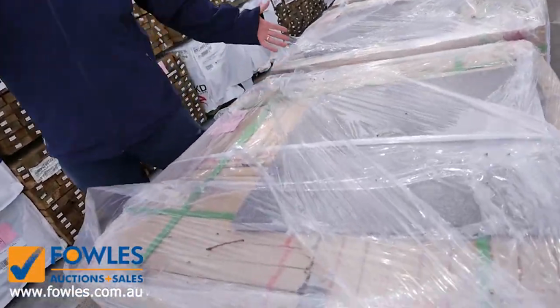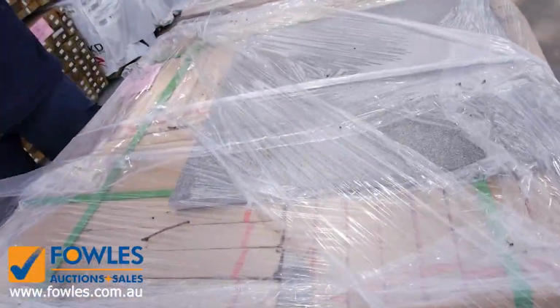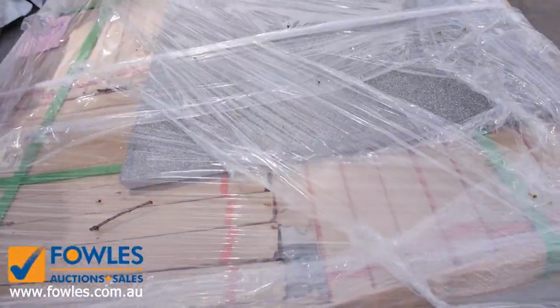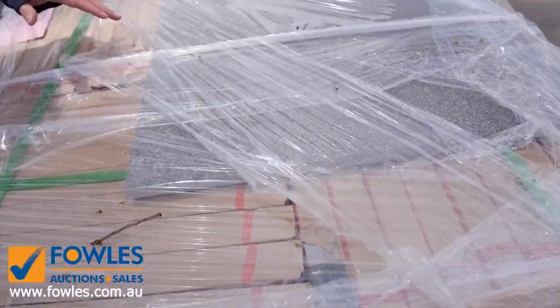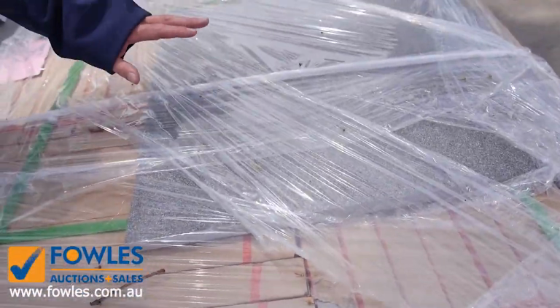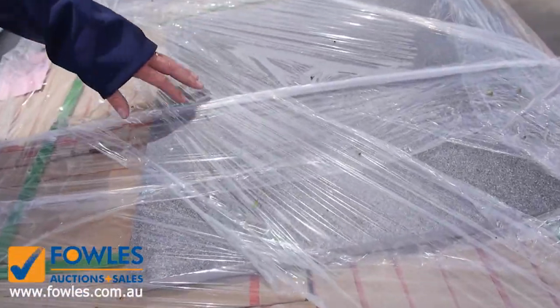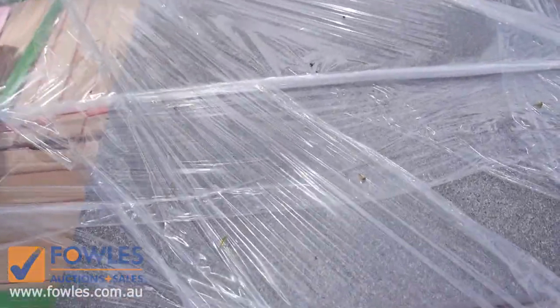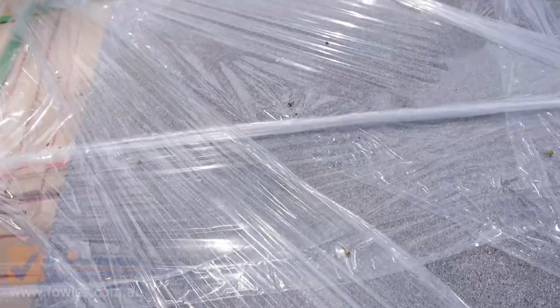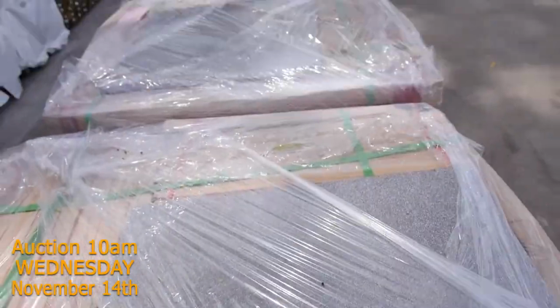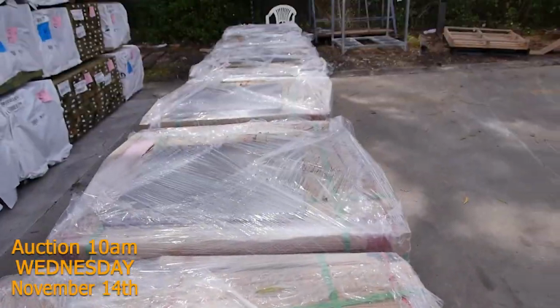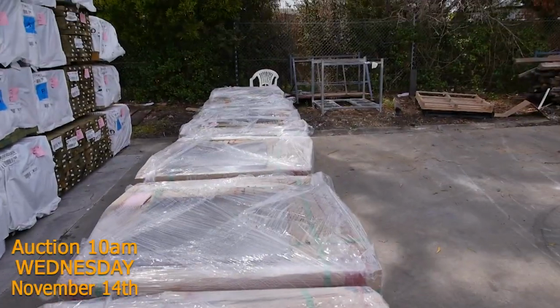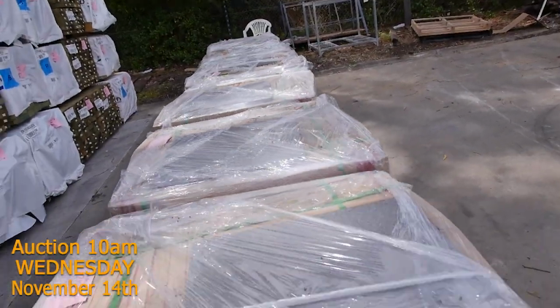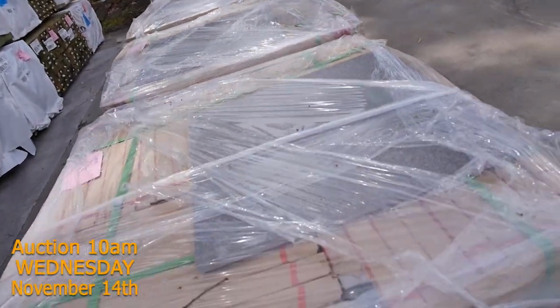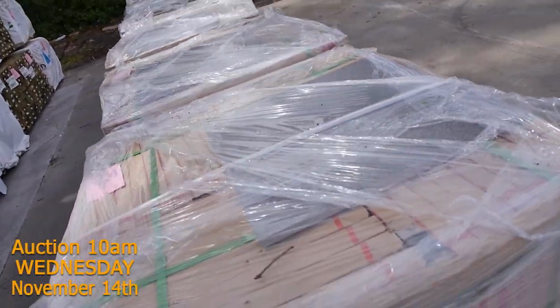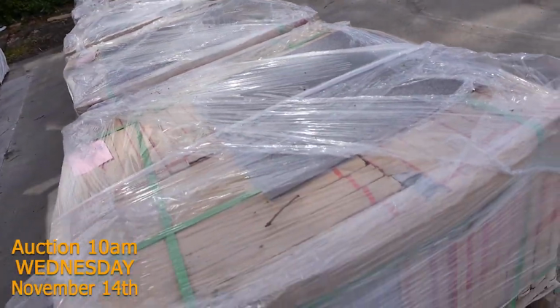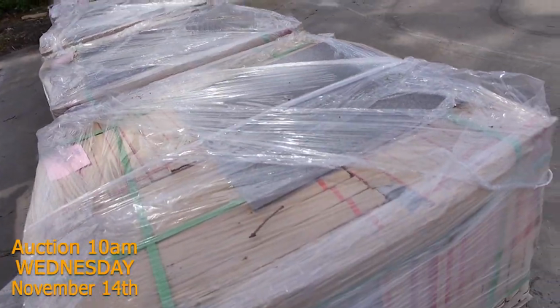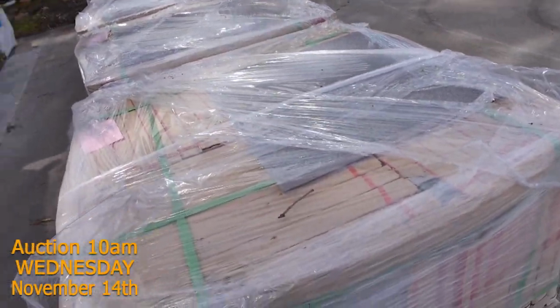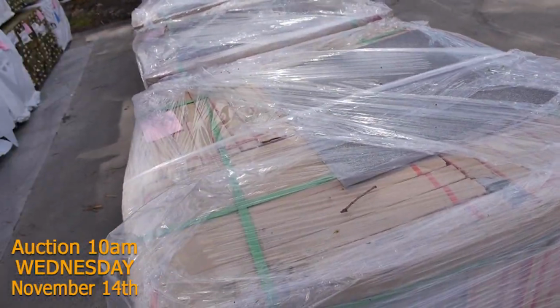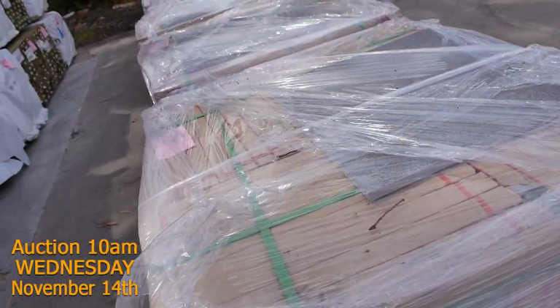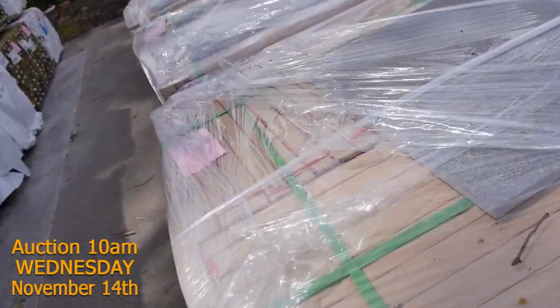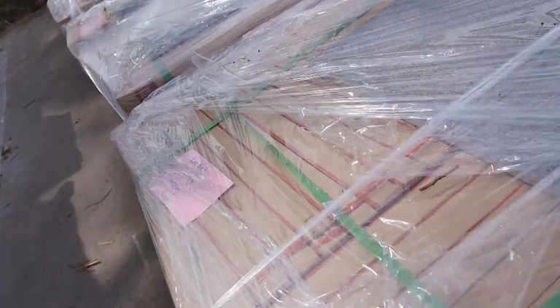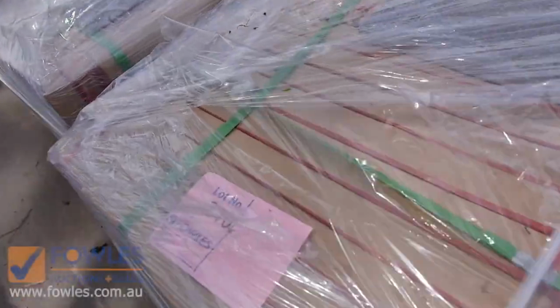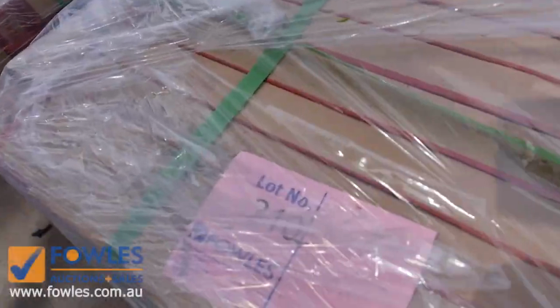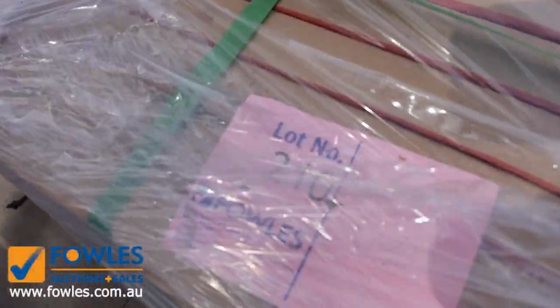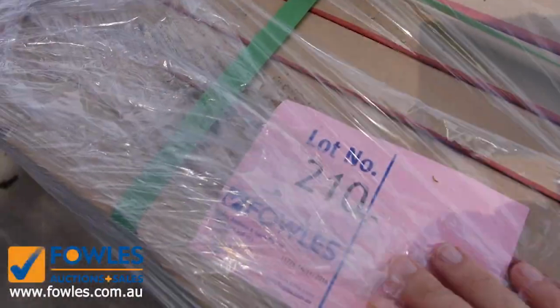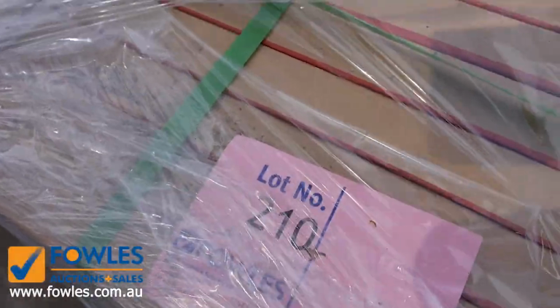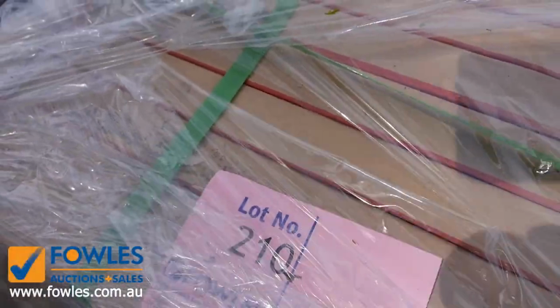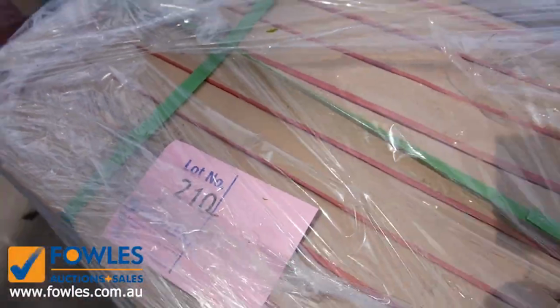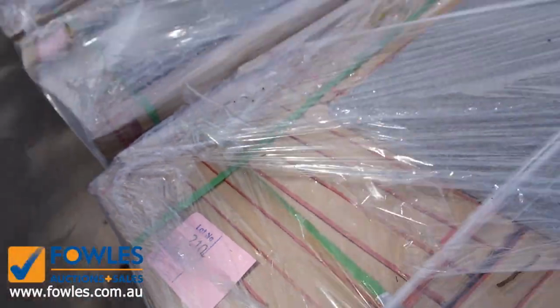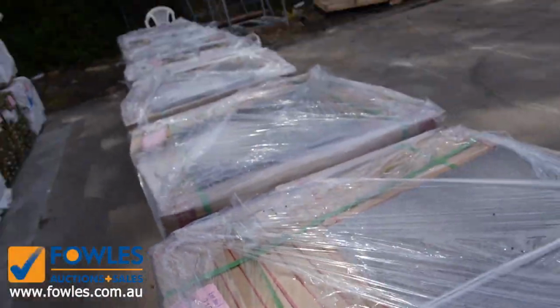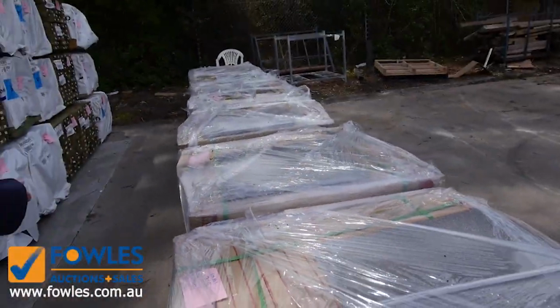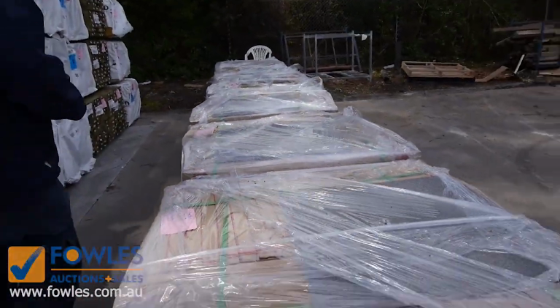Starting right down the back here, we've just had half a dozen pallets of these beautiful looking pavers come in. They're 600 by 600 grey speckled porcelain pavers — absolutely sensational looking. We've got half a dozen pallets of those, so I'm sure they'll go really really well.